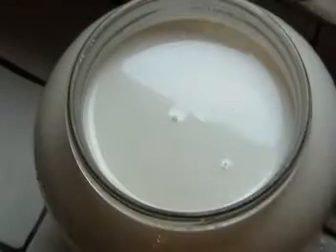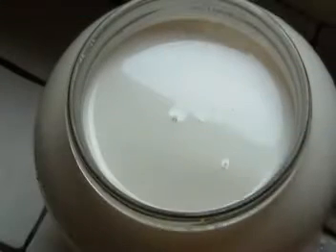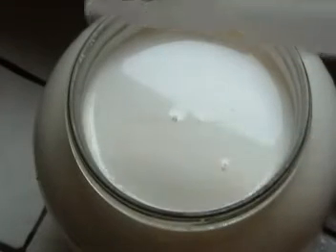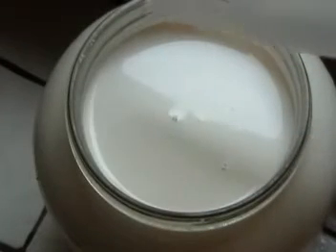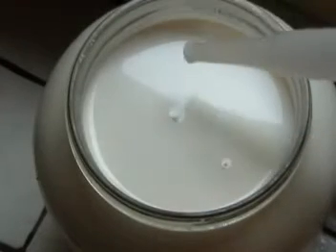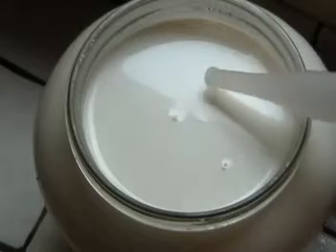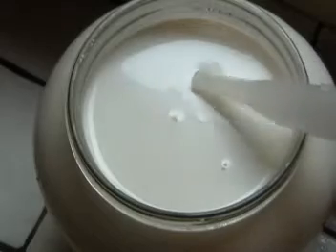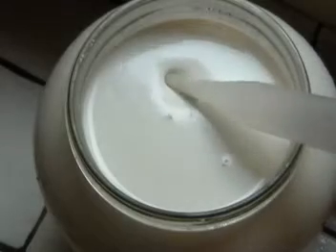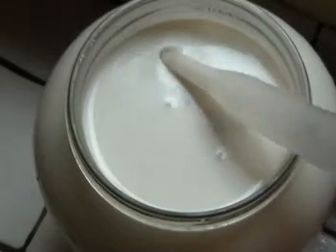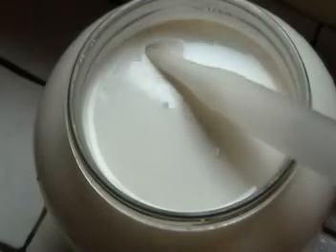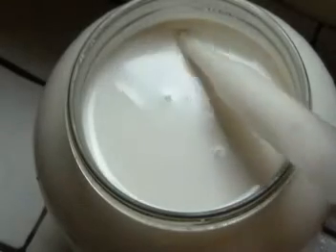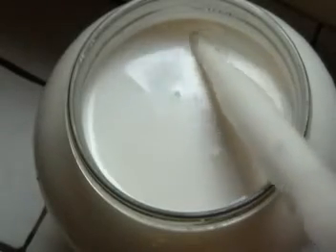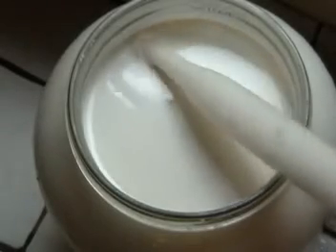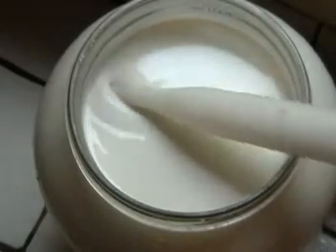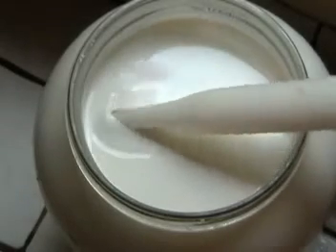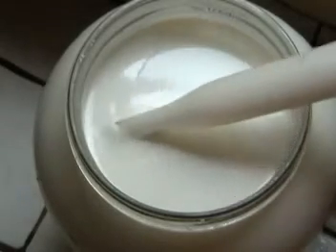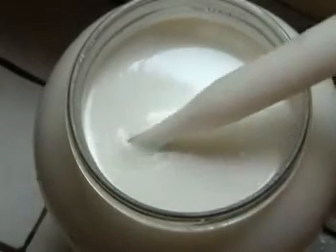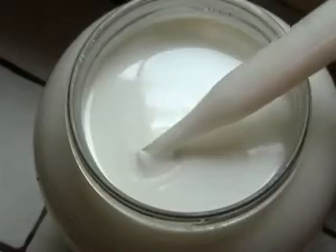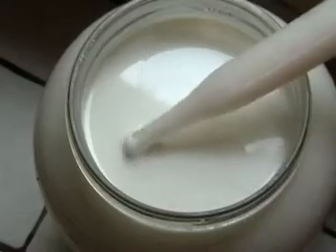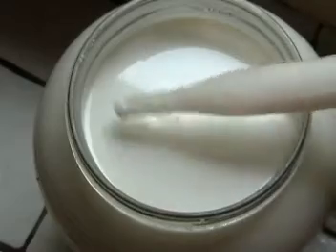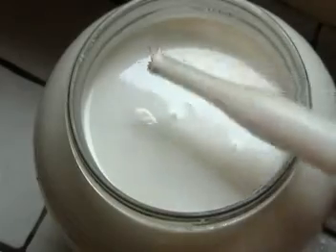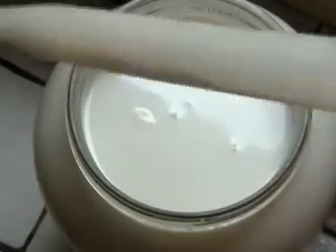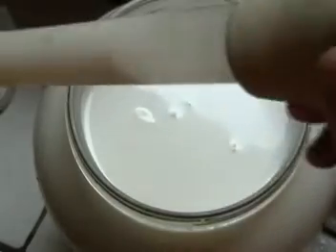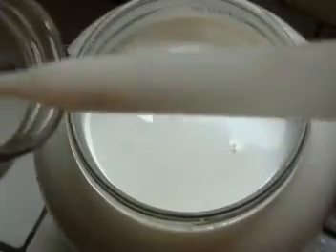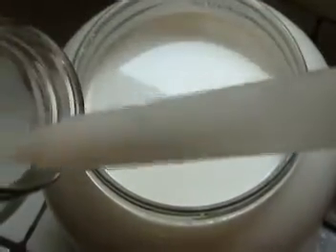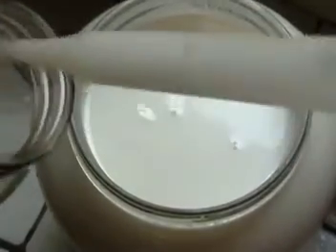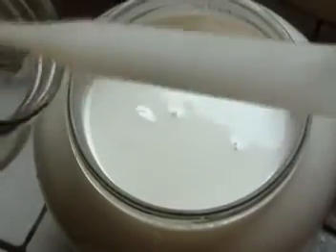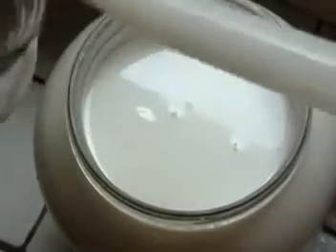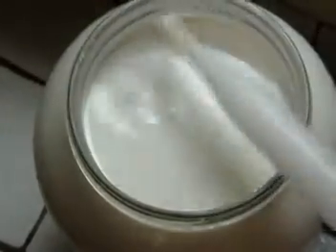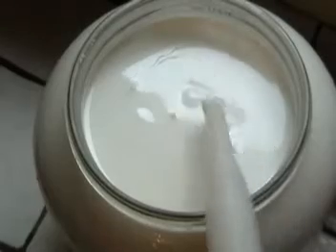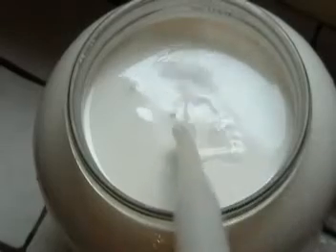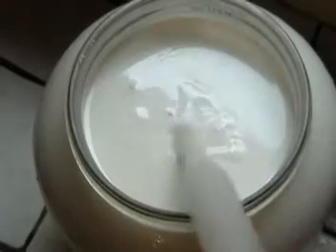Skimming the cream by just taking the turkey baster, squeezing it in, and I just hold it right along the top and skim it around the edges. I move it around as I go so it doesn't get it all from one place. Once it's full, I just squirt that into the glass jar.